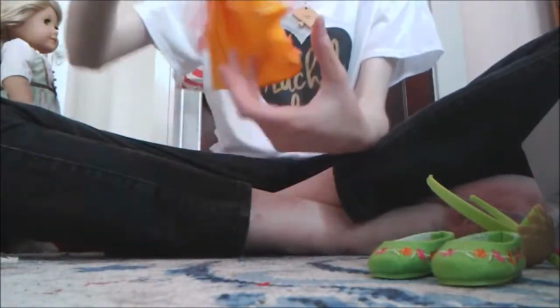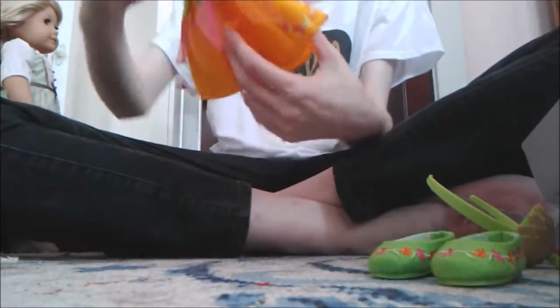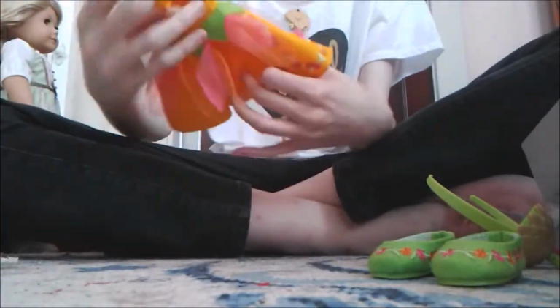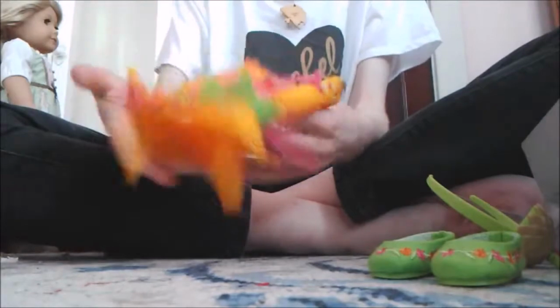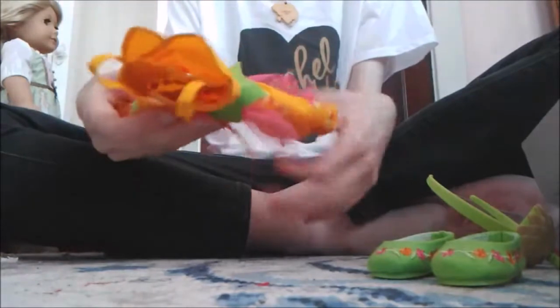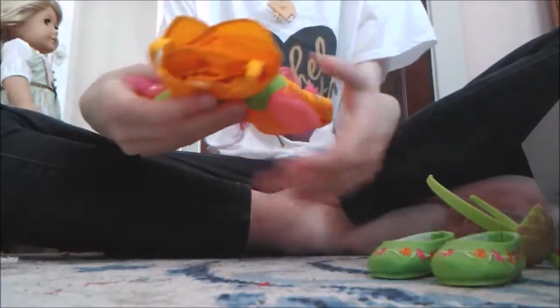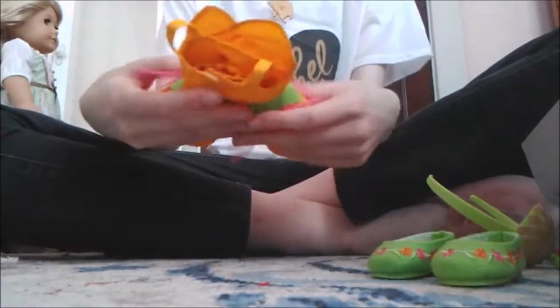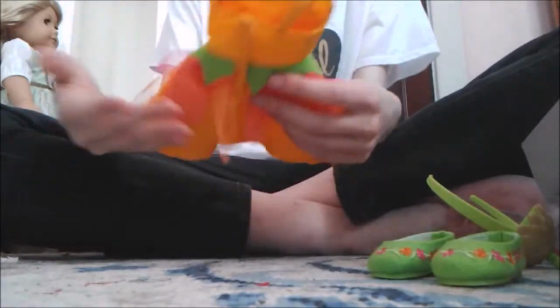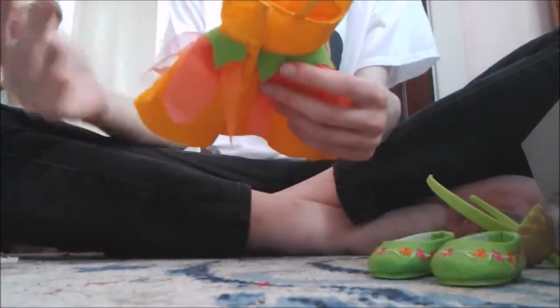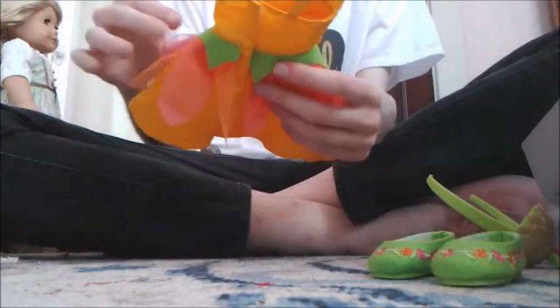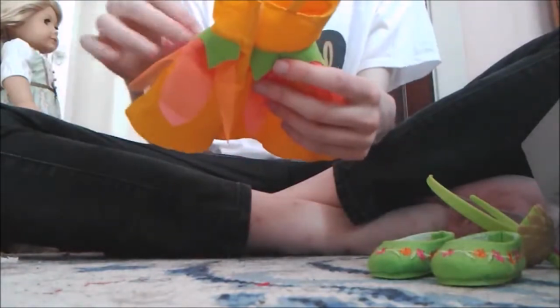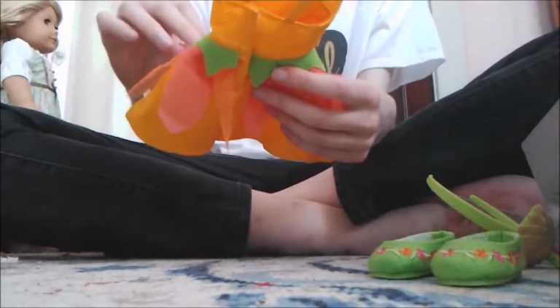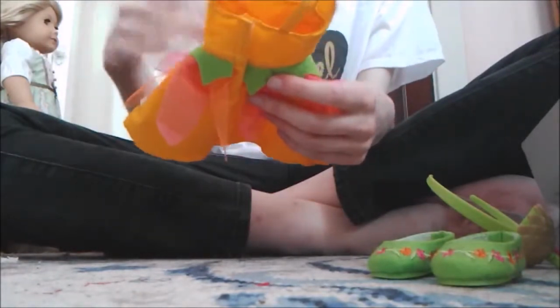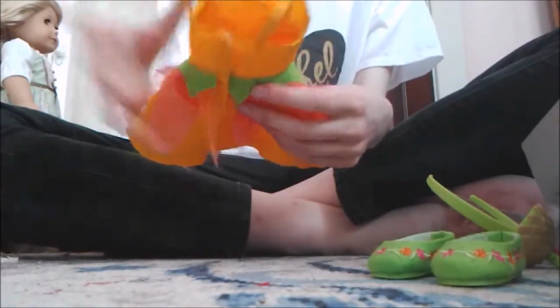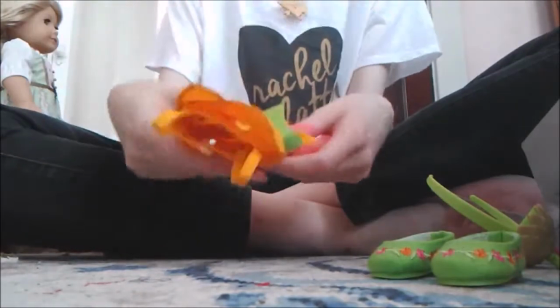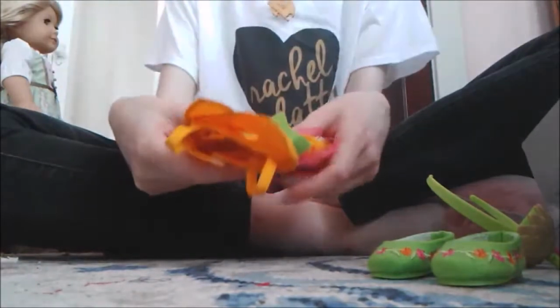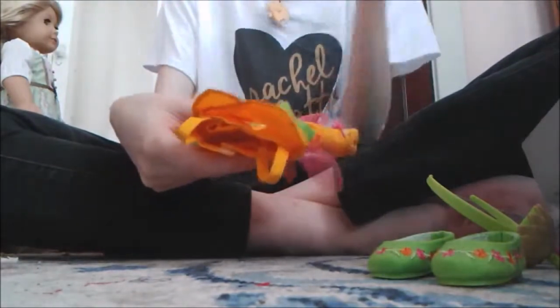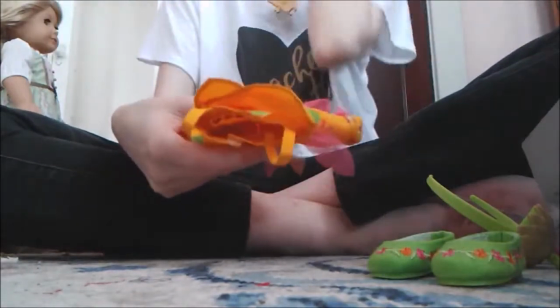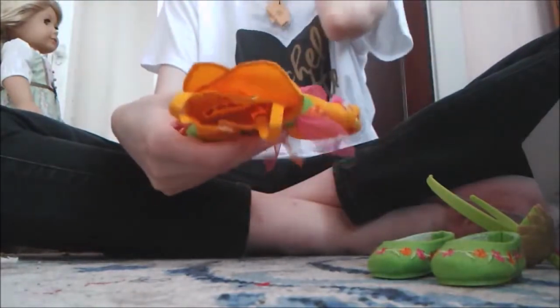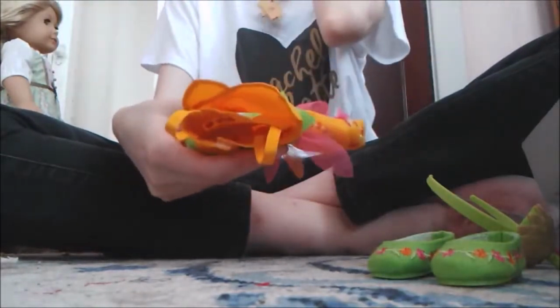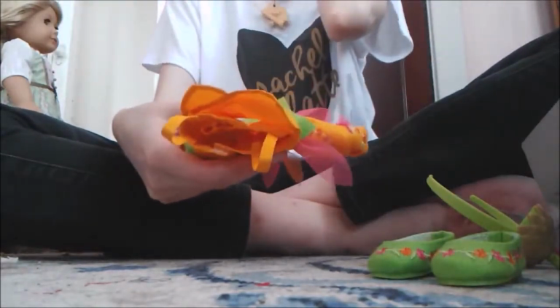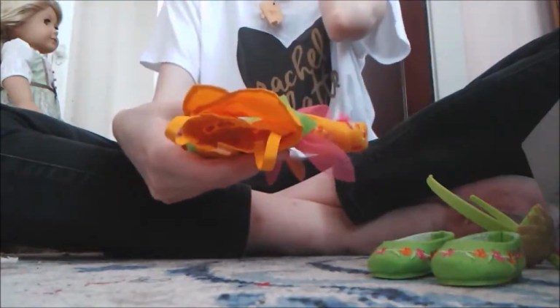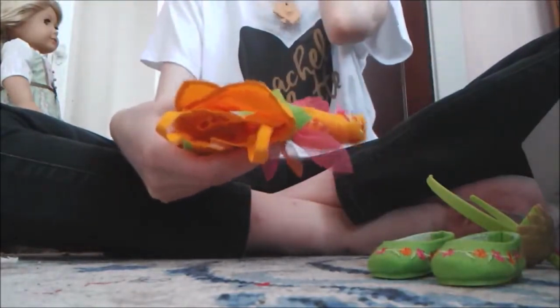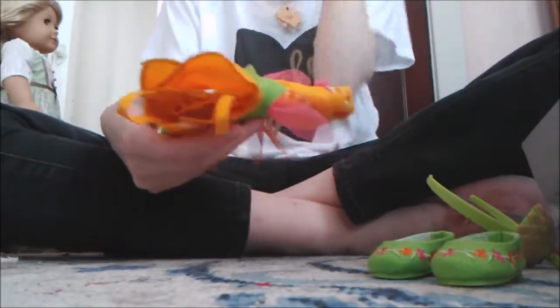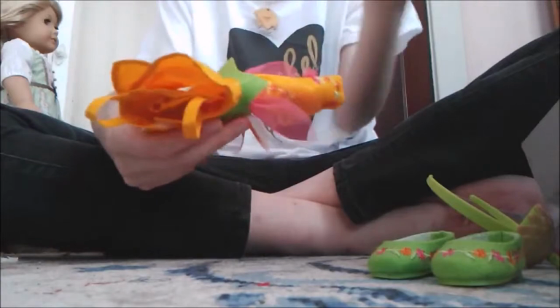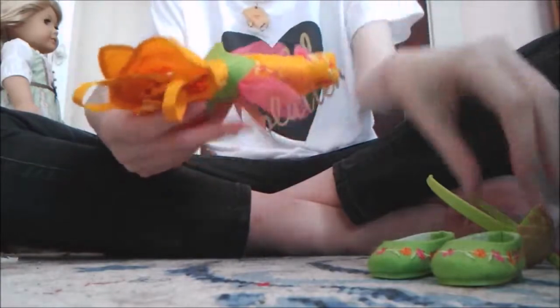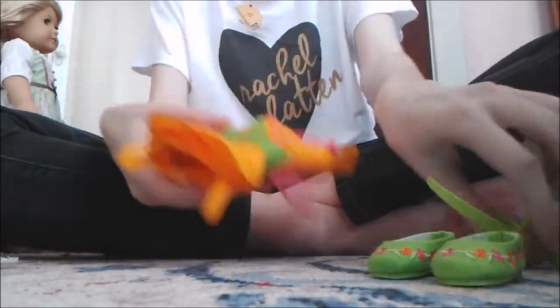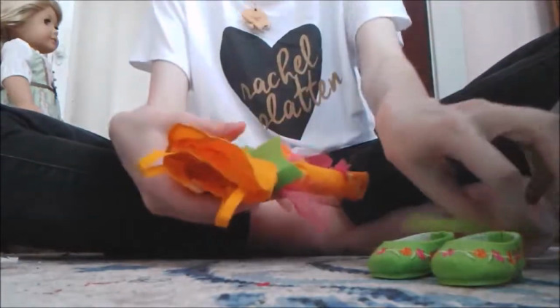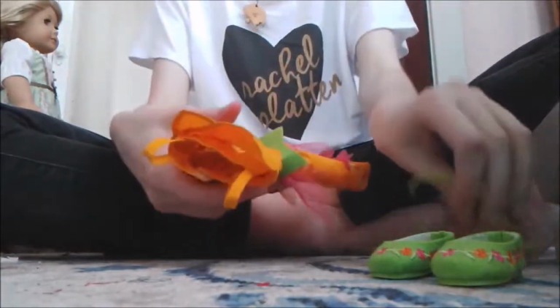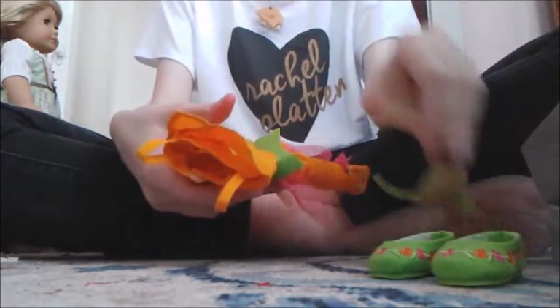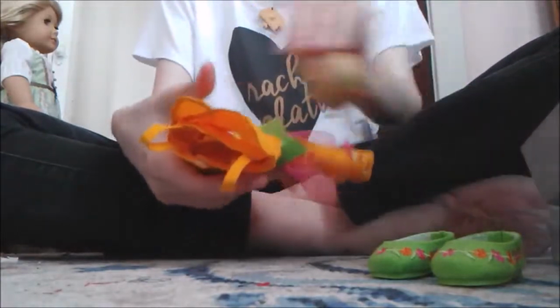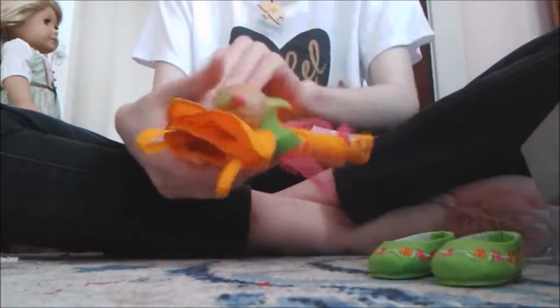I love this set already and I haven't even put it on a doll. But I'm going to go put this on Willa and take some pictures and I'll show you what it looks like.